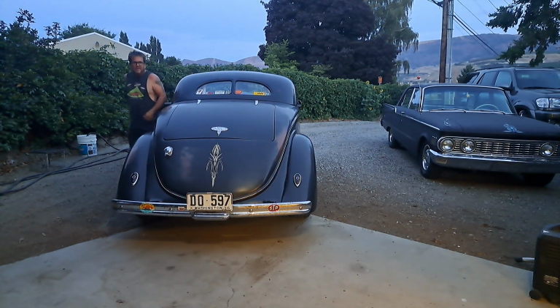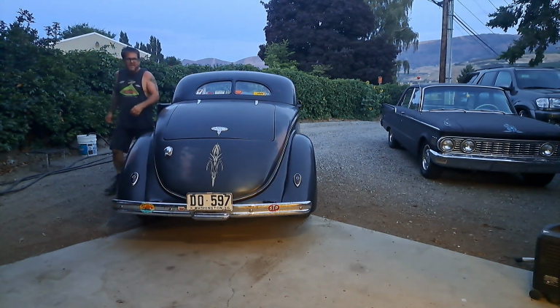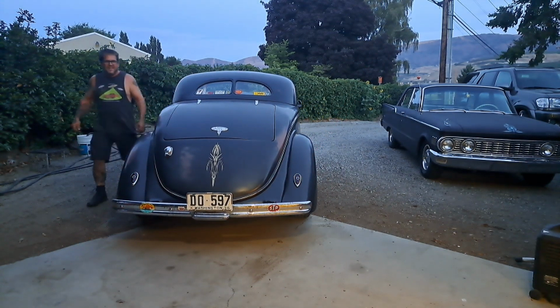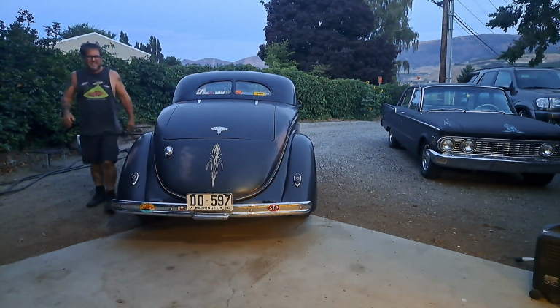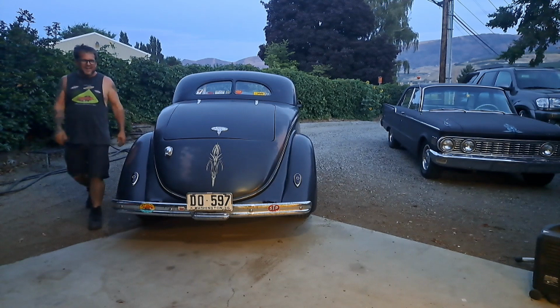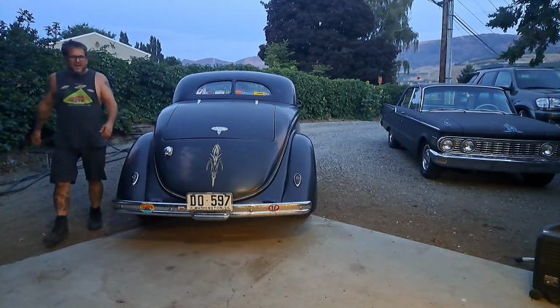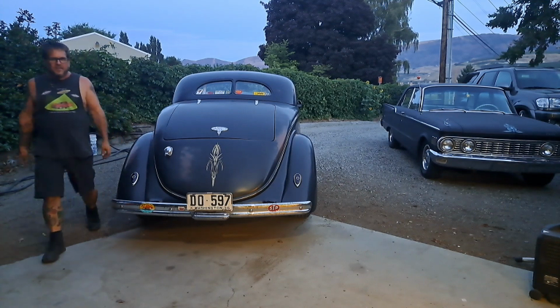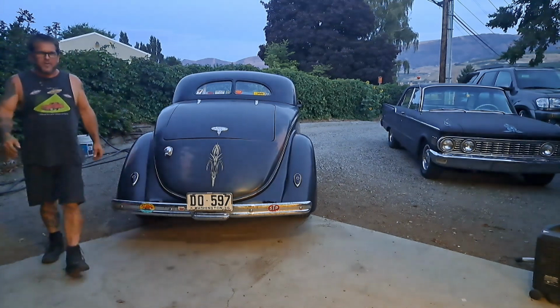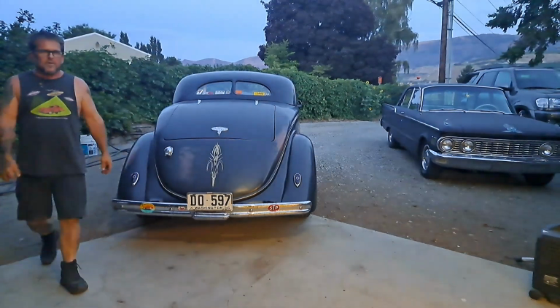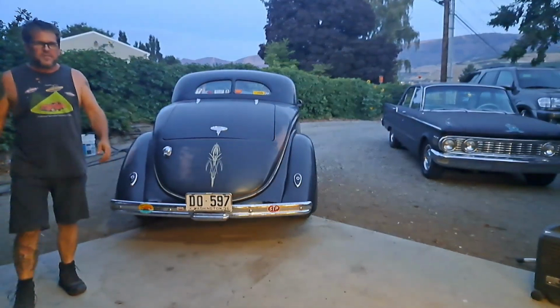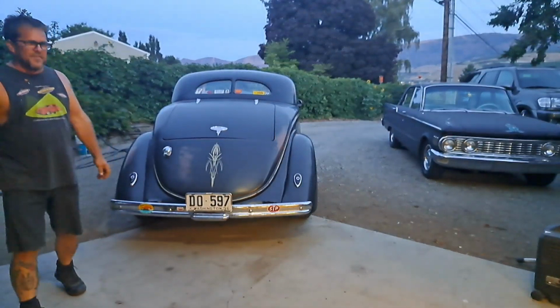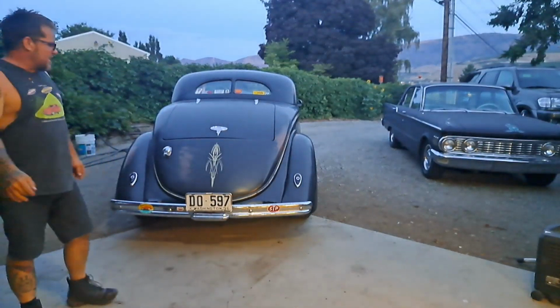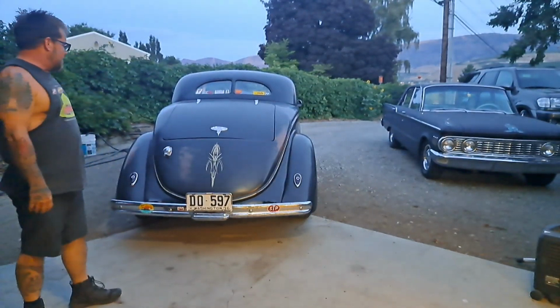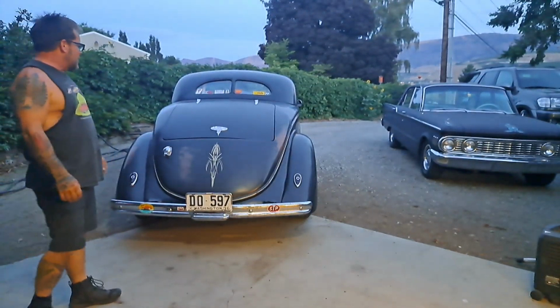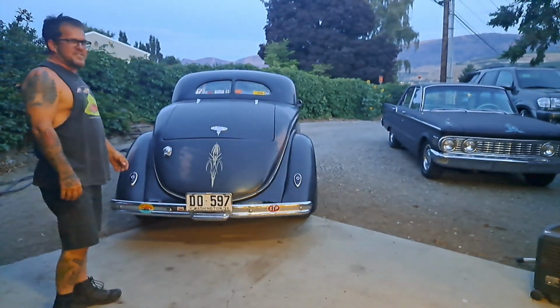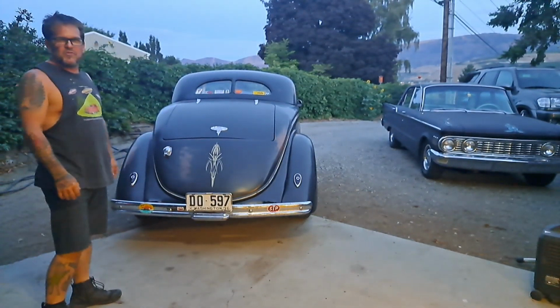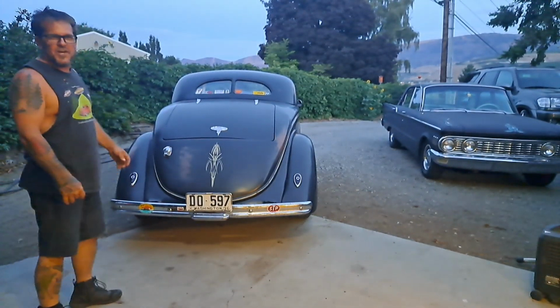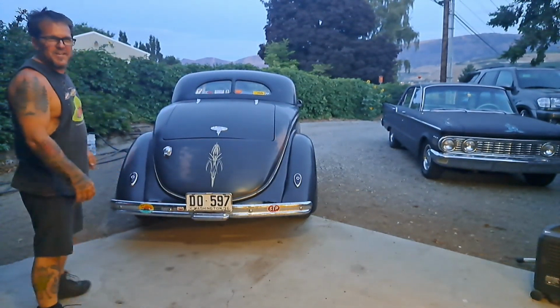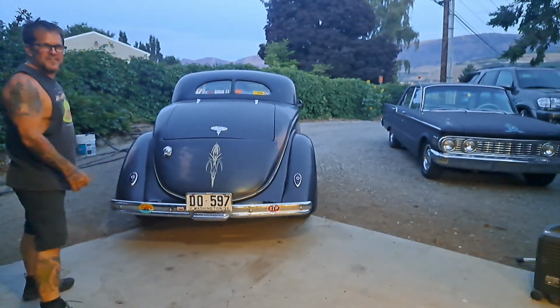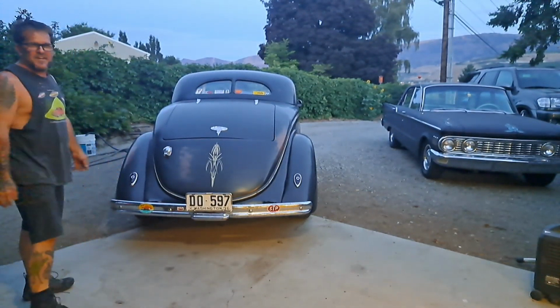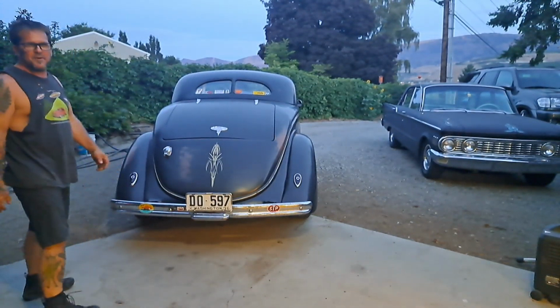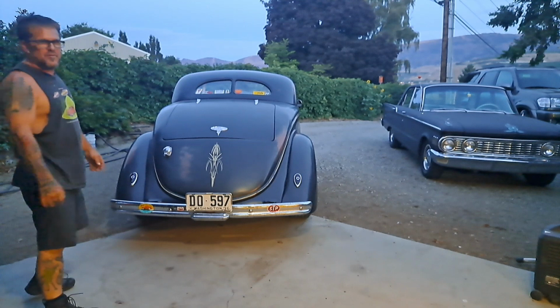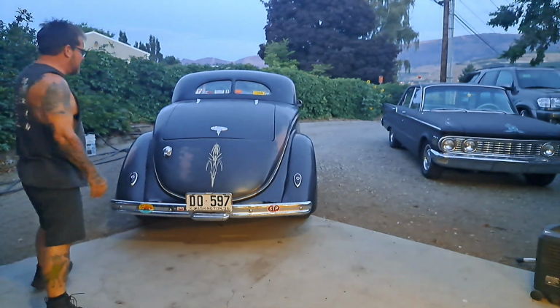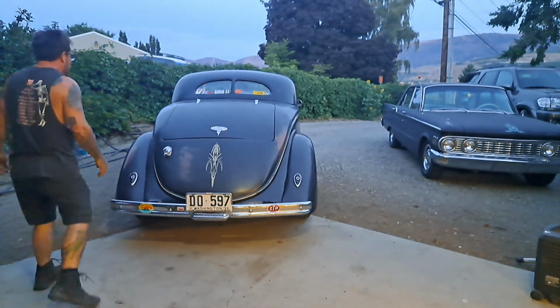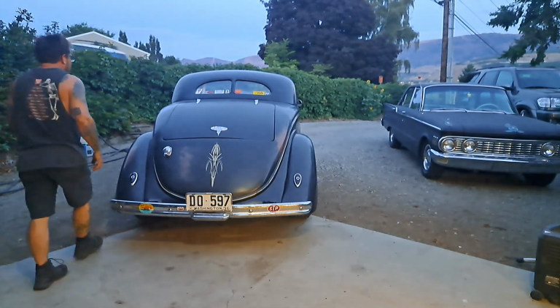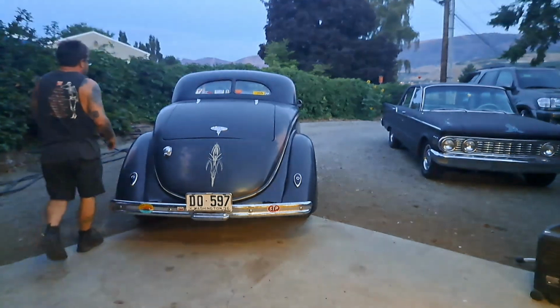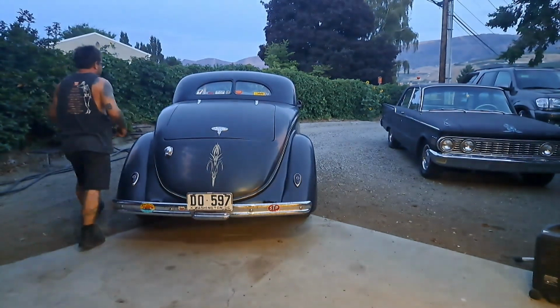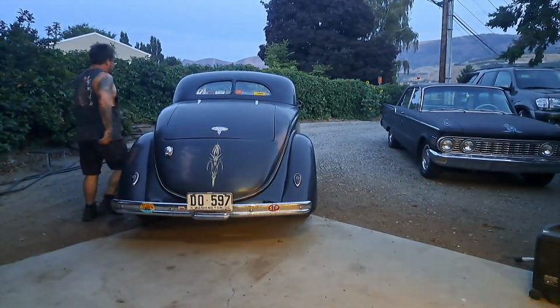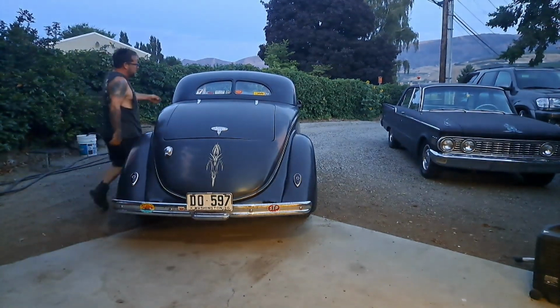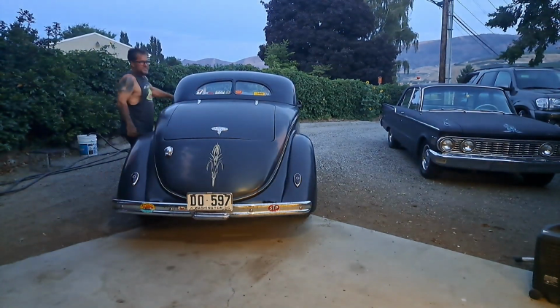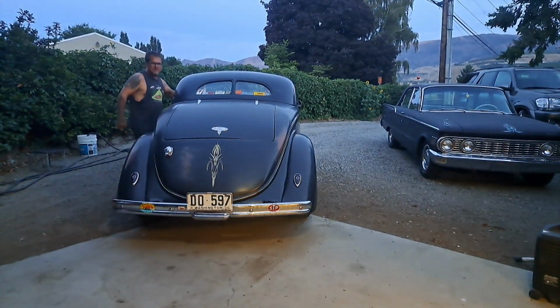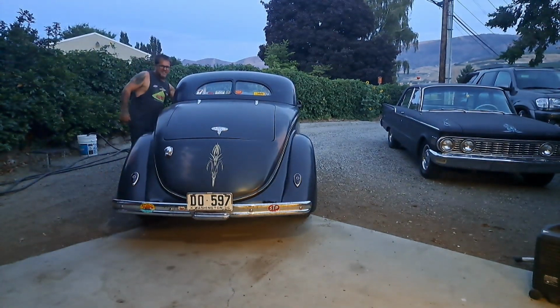Hey guys, I took the old Roadster out for a drive and I found me some old junk on the side of the road. I couldn't resist myself.